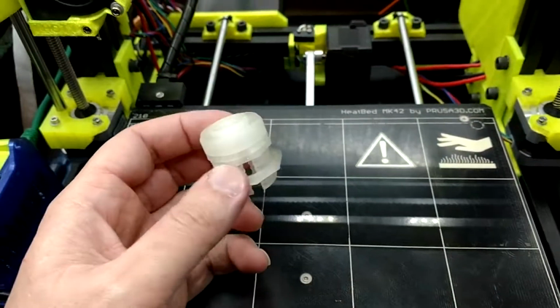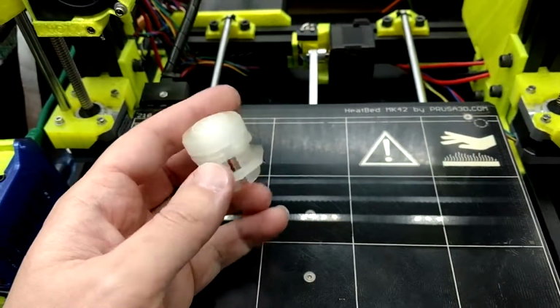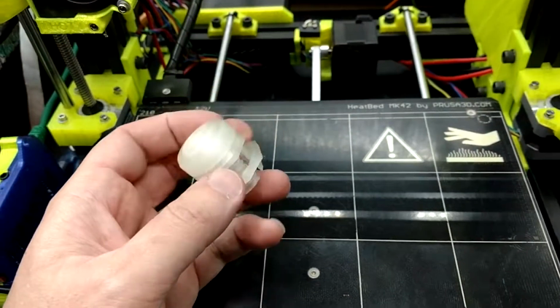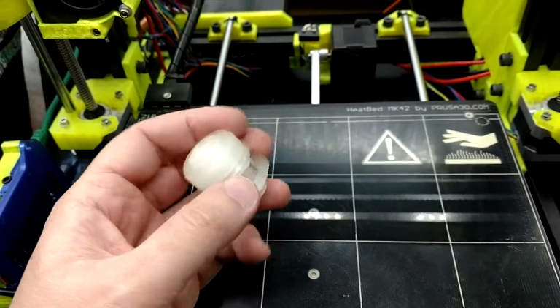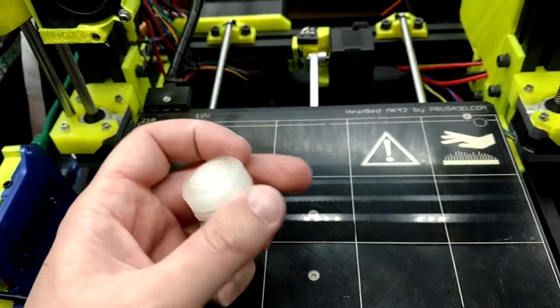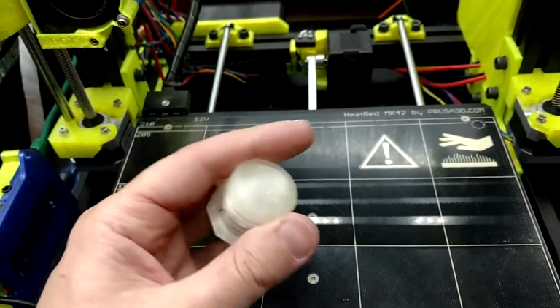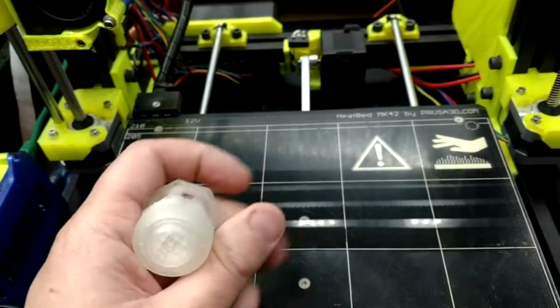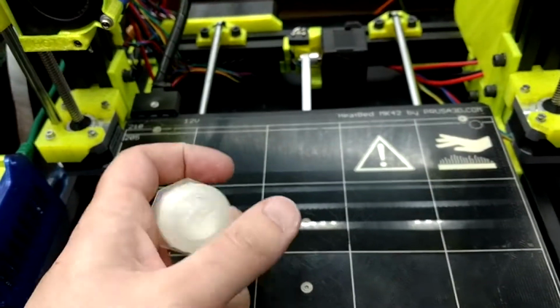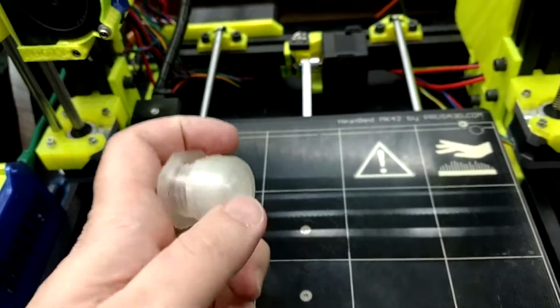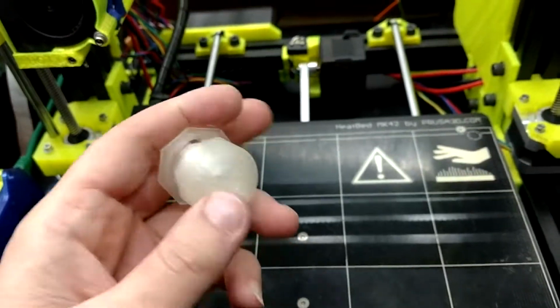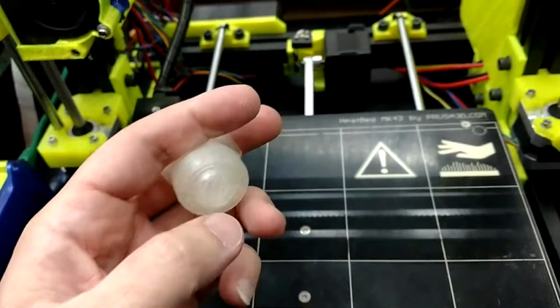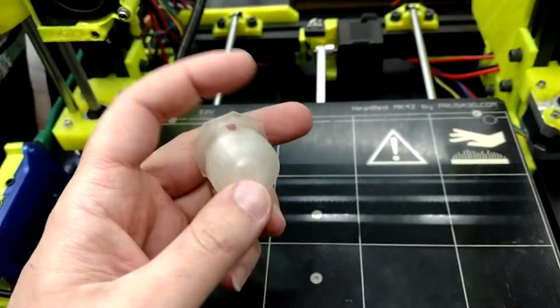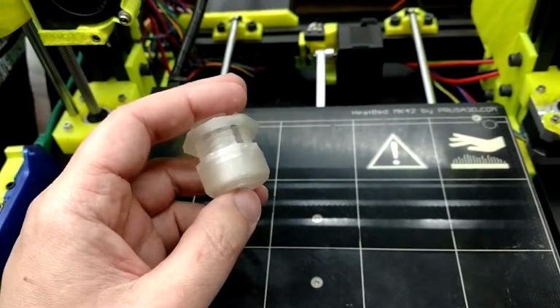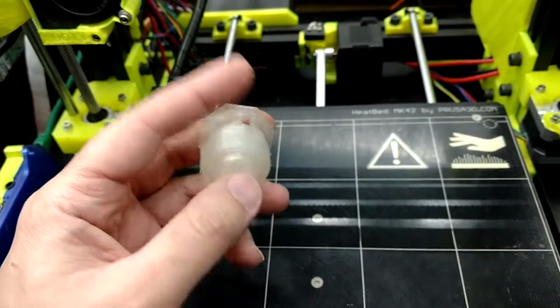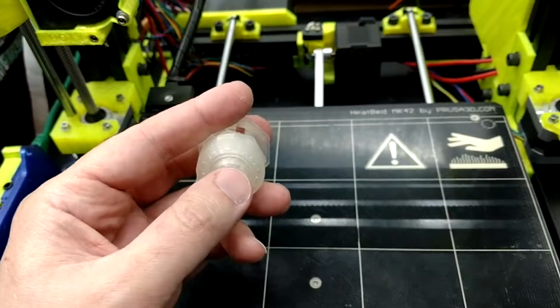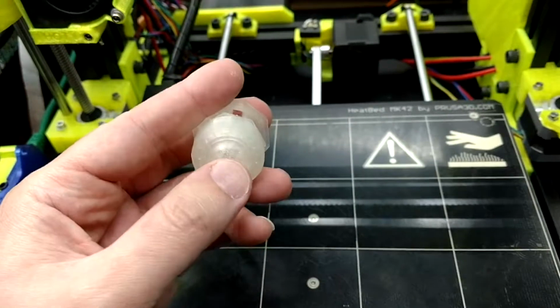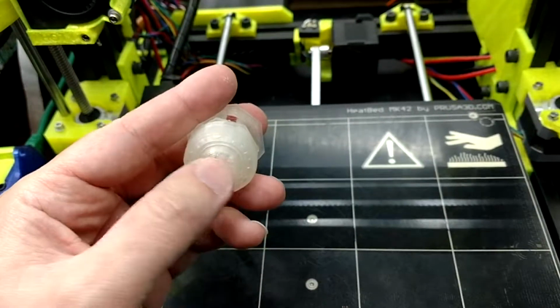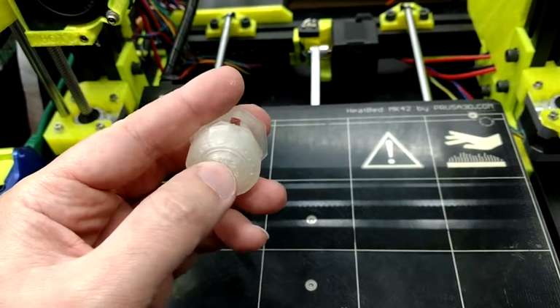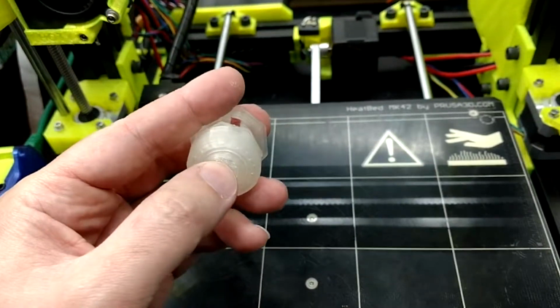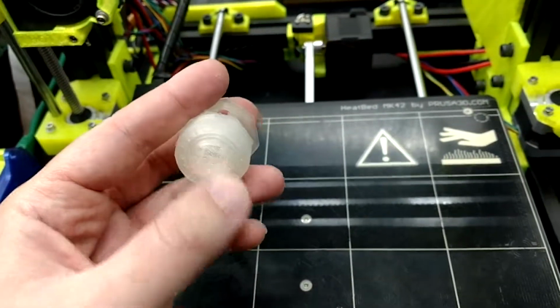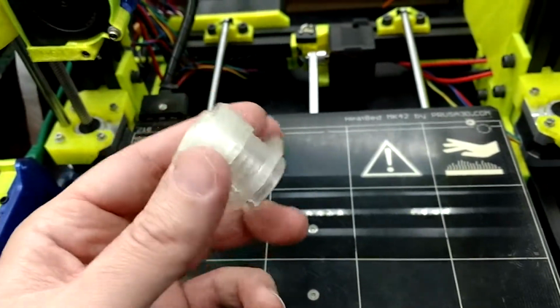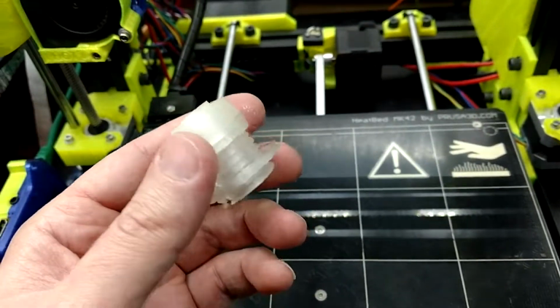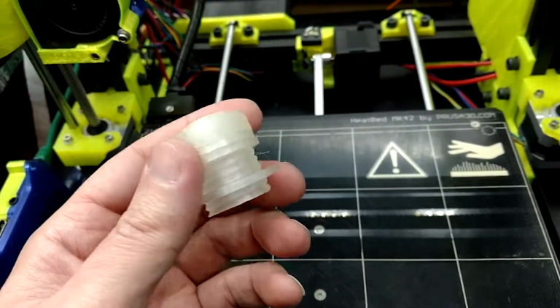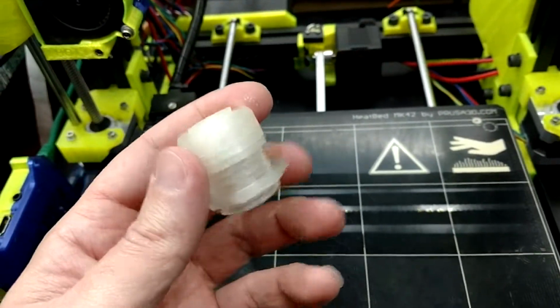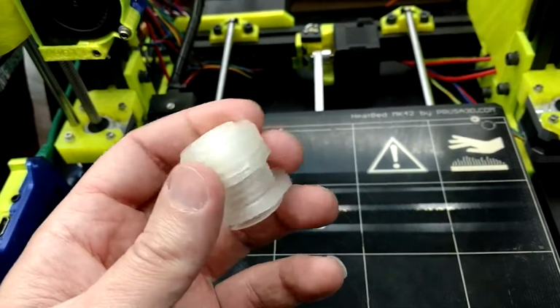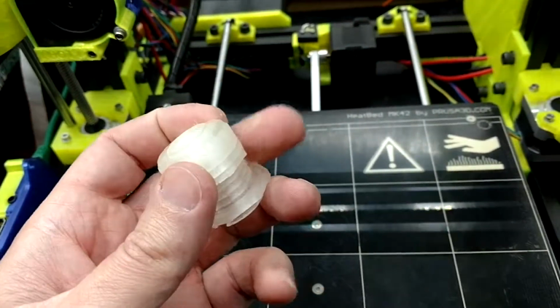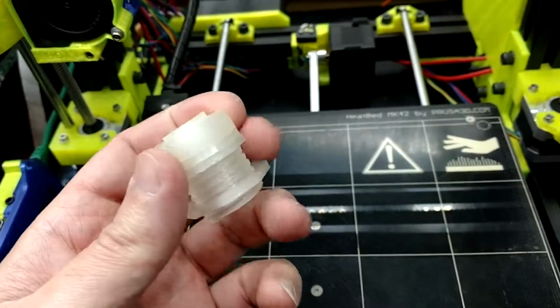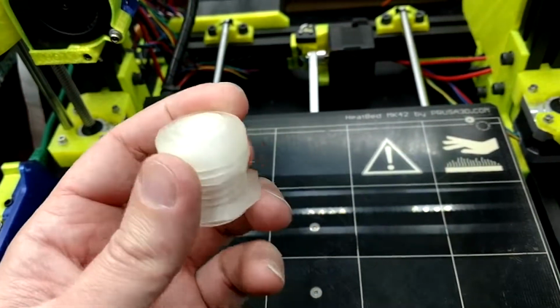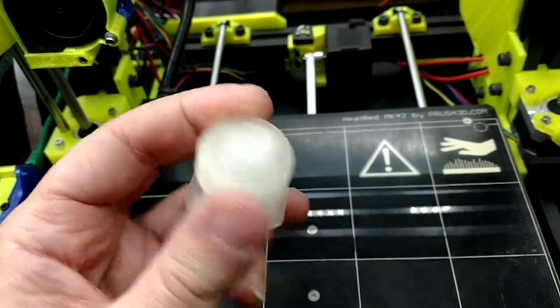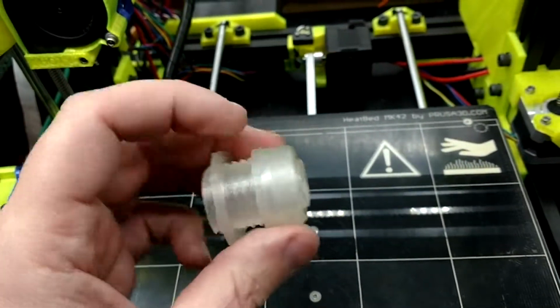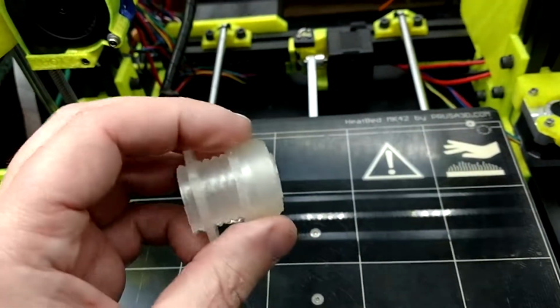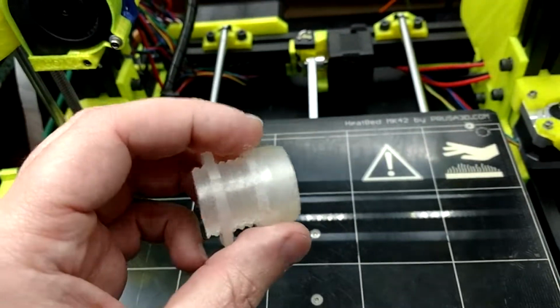I designed this today to act as a push button for my vending machine. And this is just crappy PLA, paying no attention to the color.